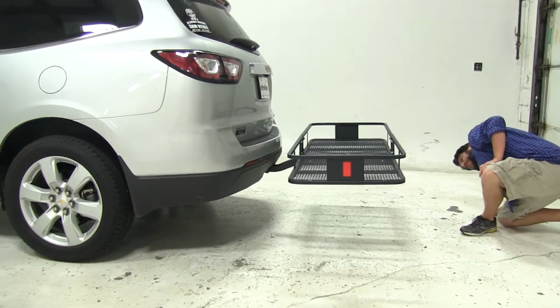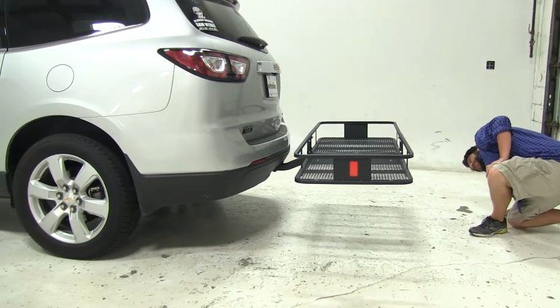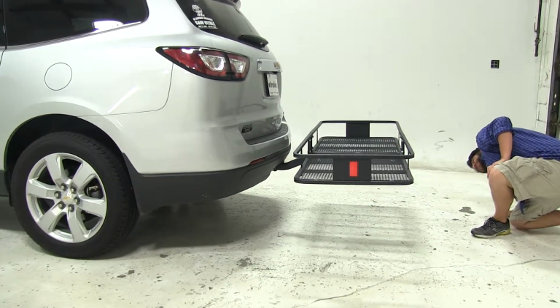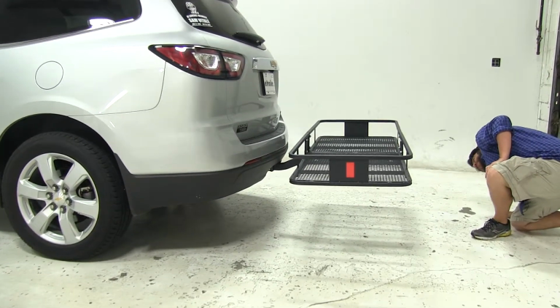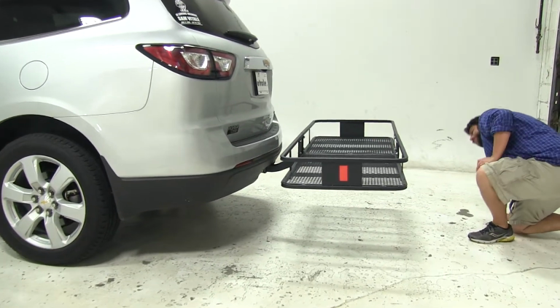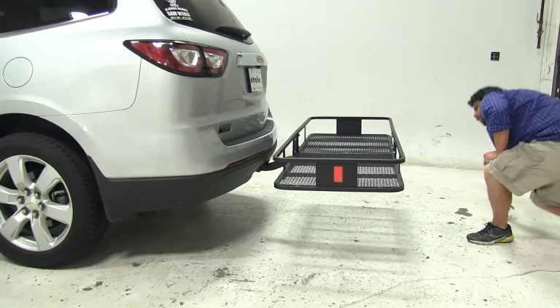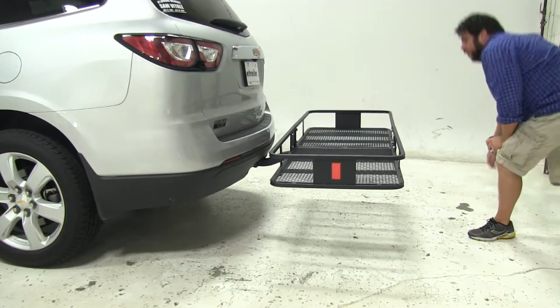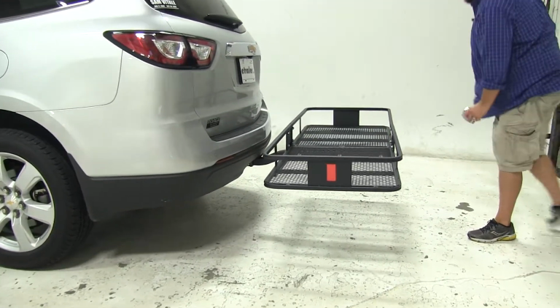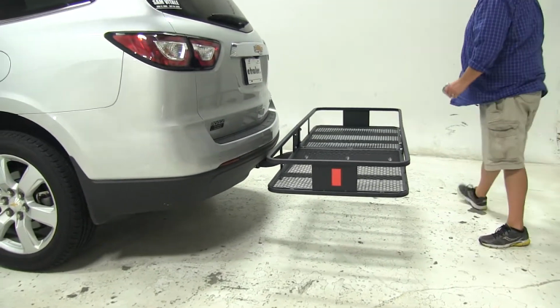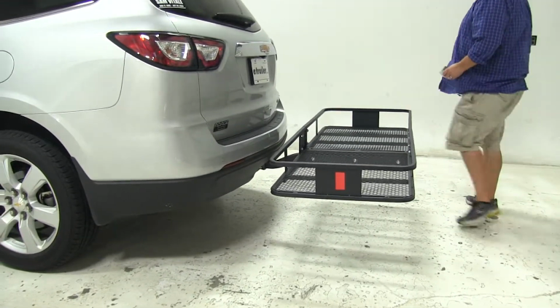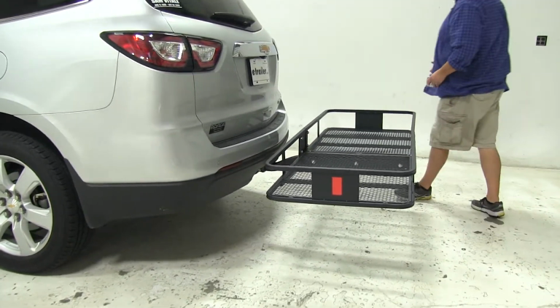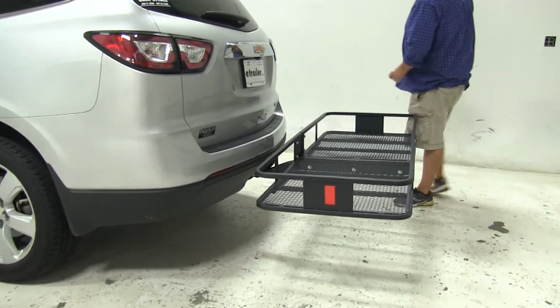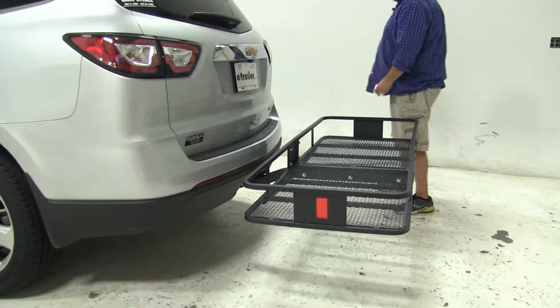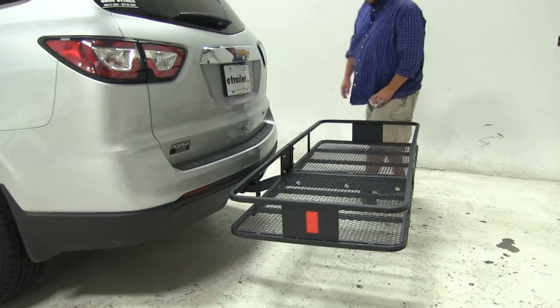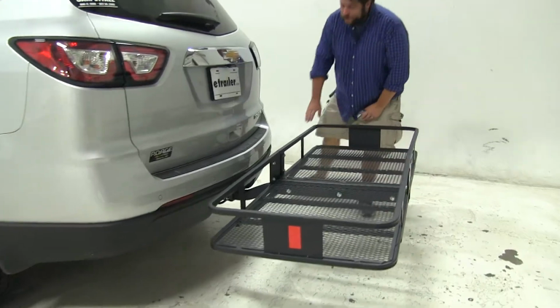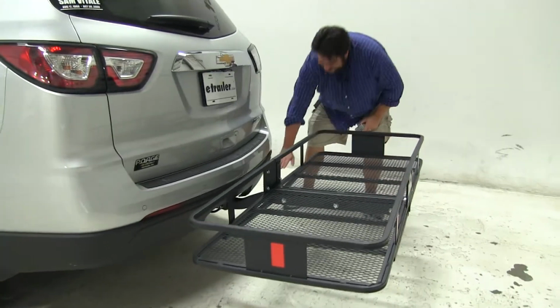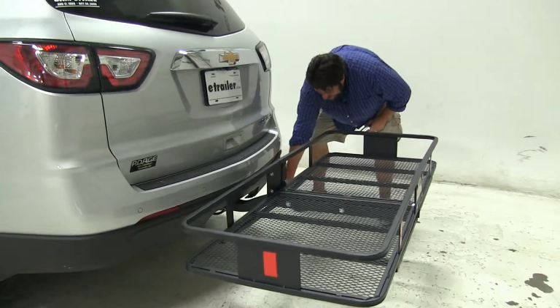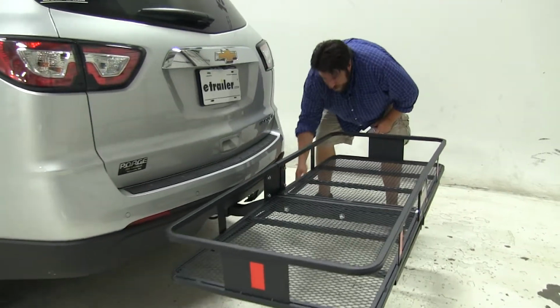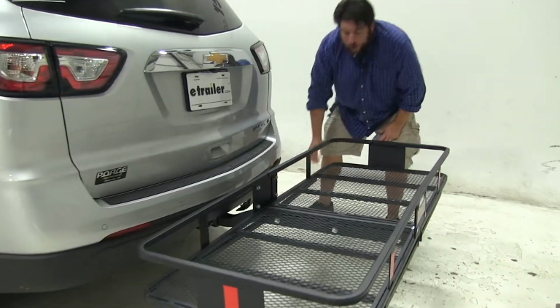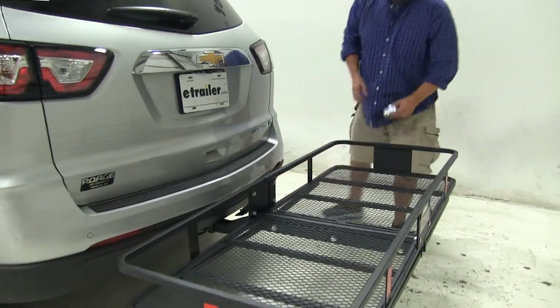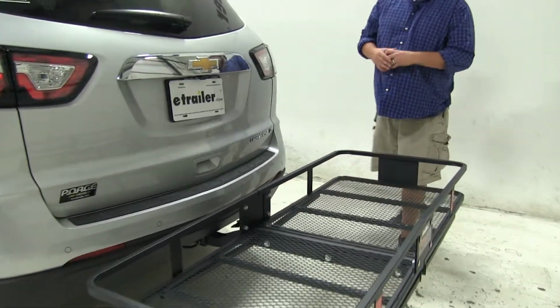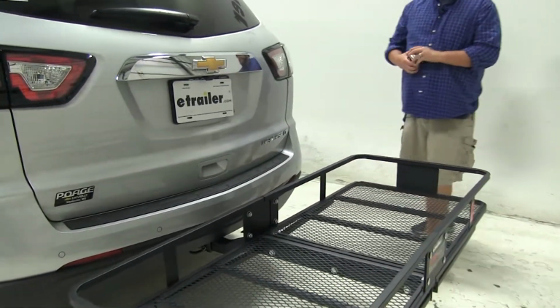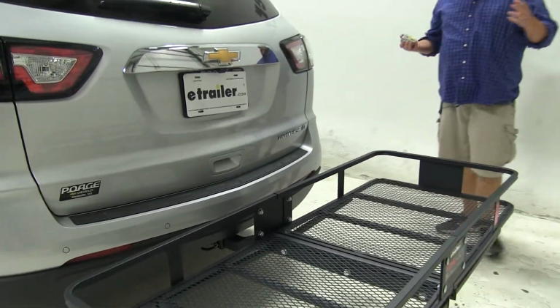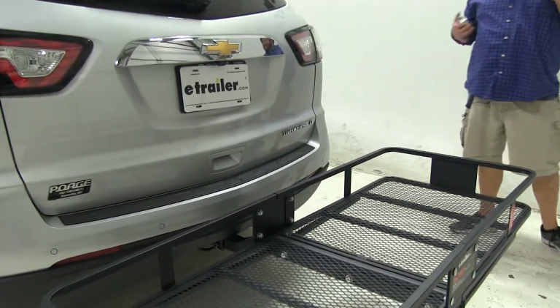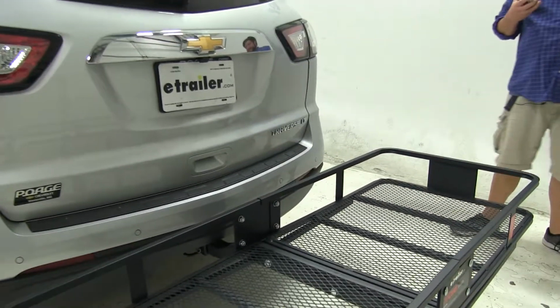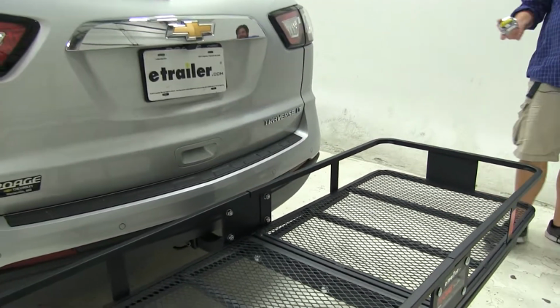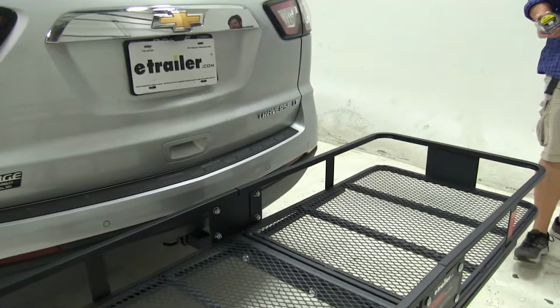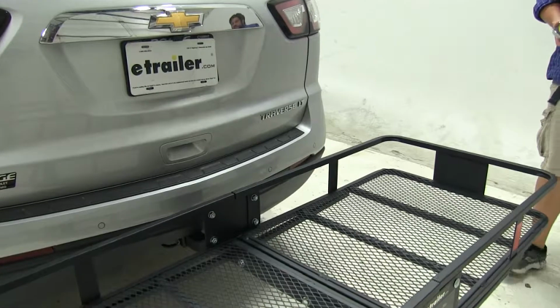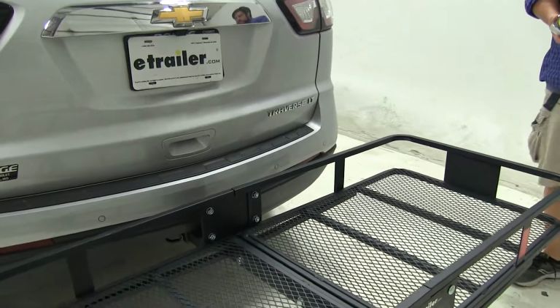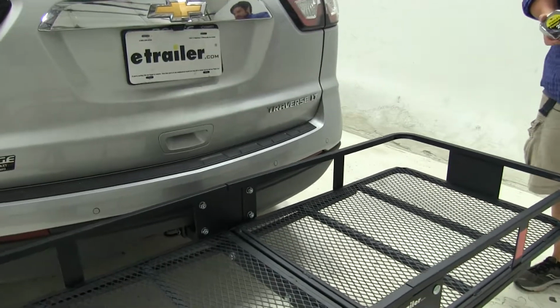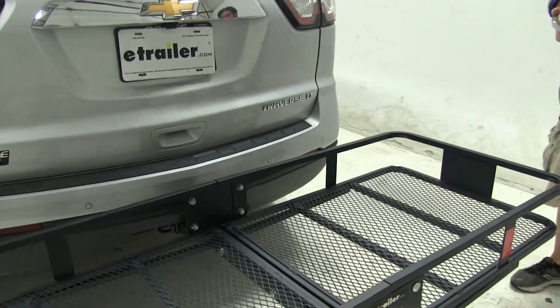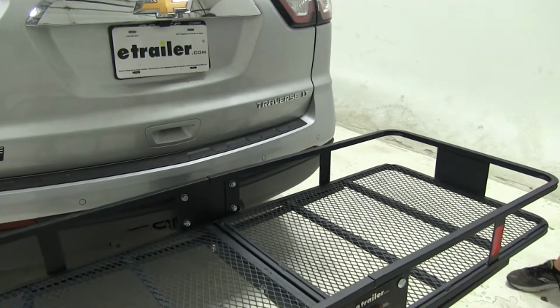On this vehicle, the exhaust is going to be on the passenger side, but it's actually facing down away from the cargo carrier, so you don't have to worry about anything like heat-sensitive materials being placed on your cargo carrier.